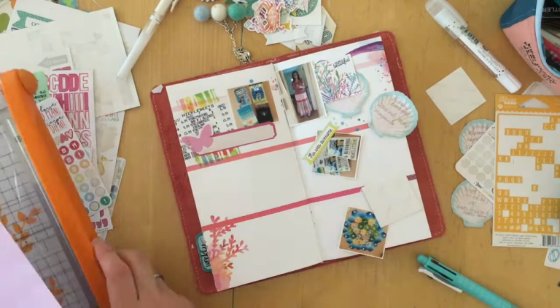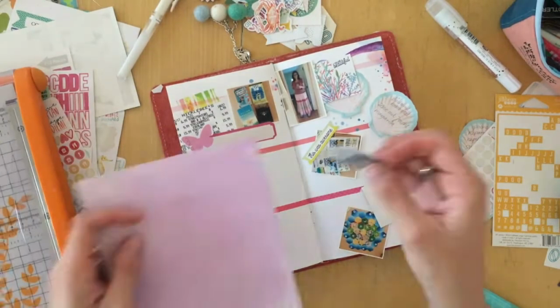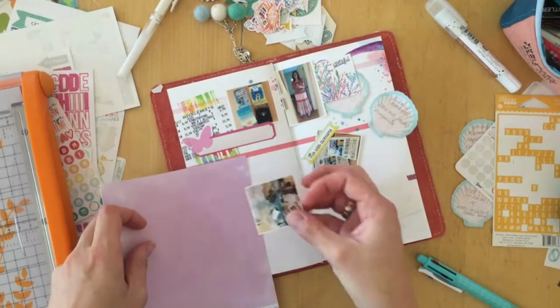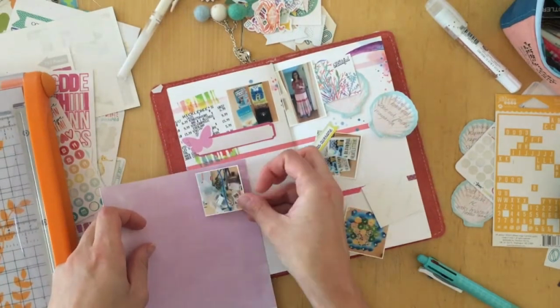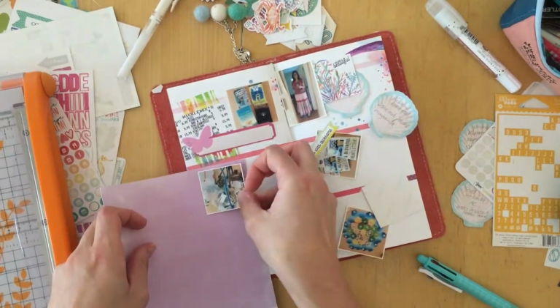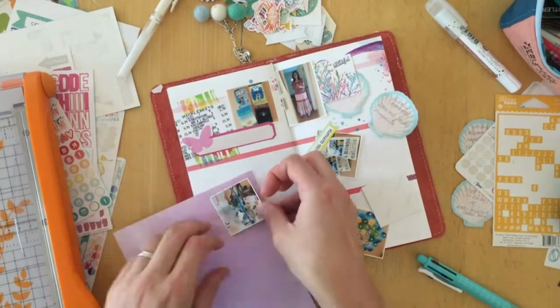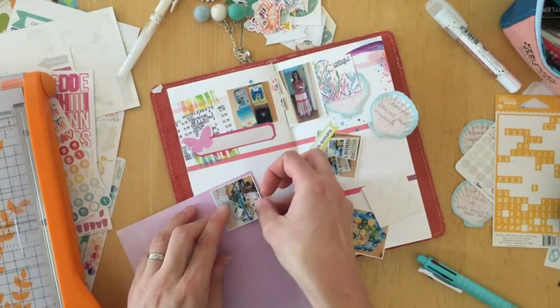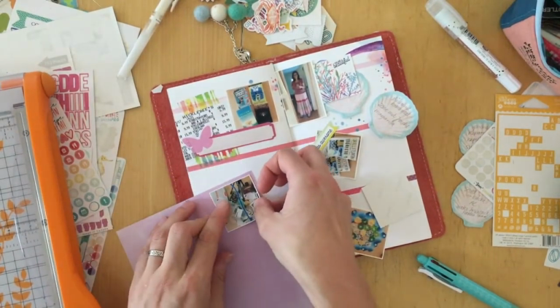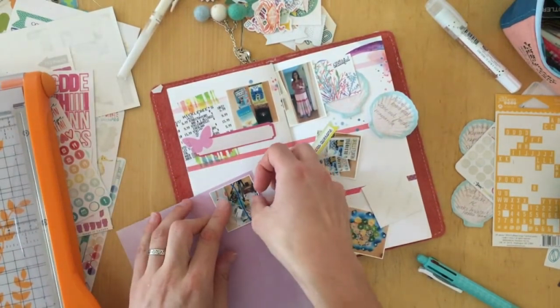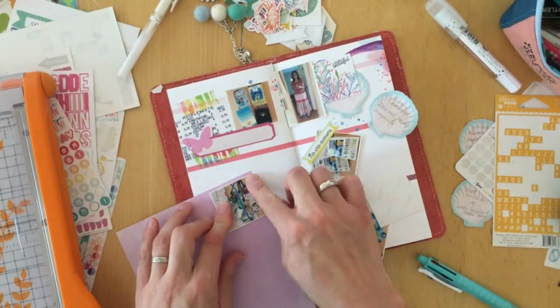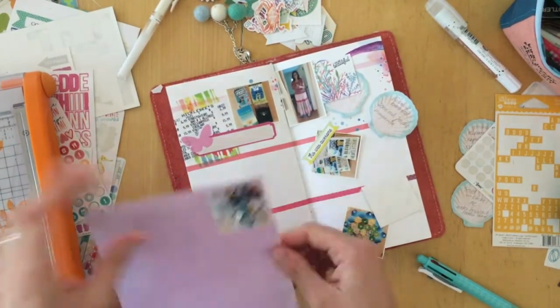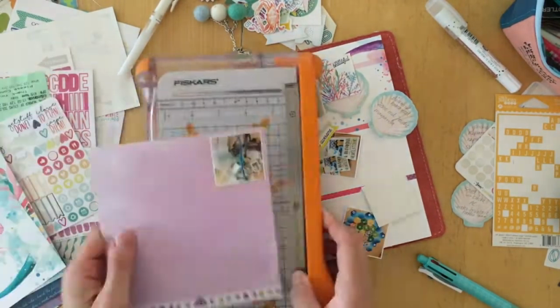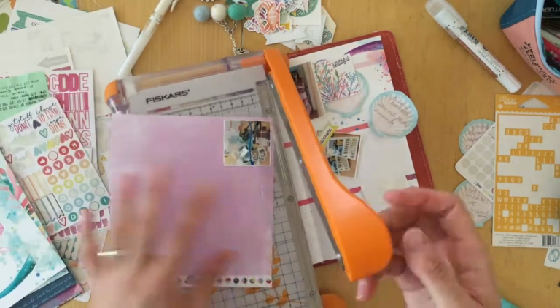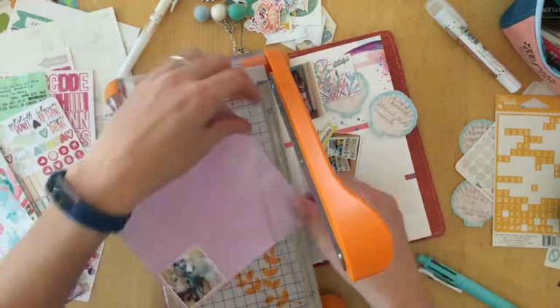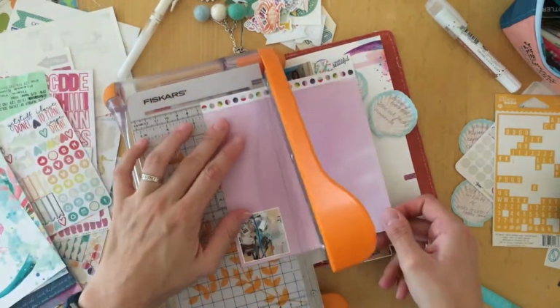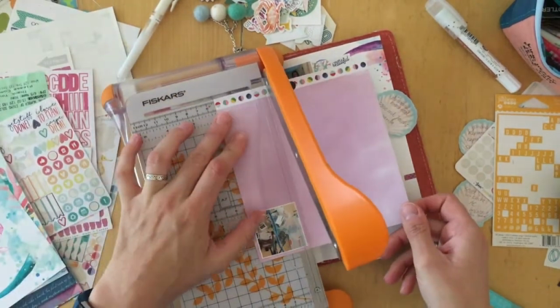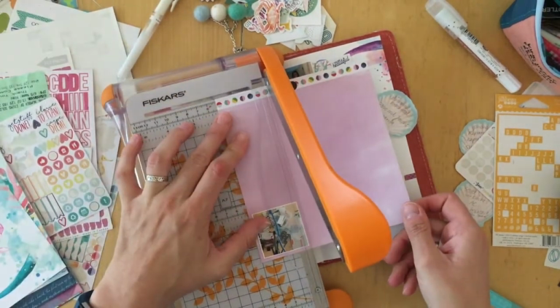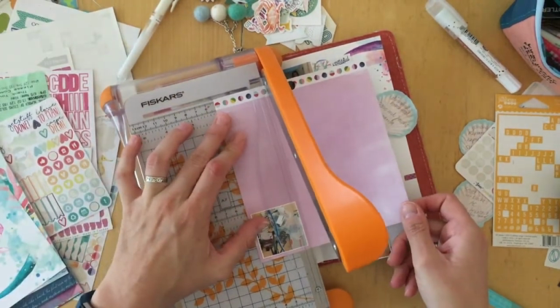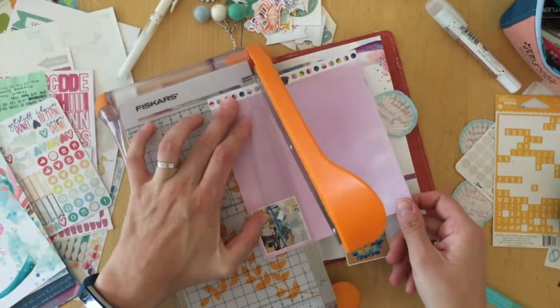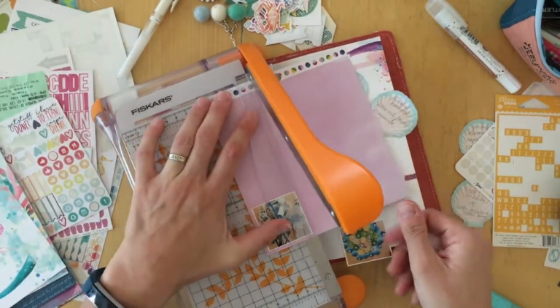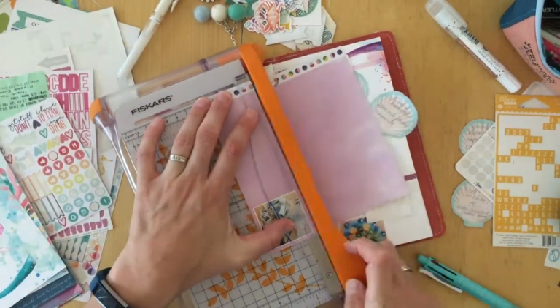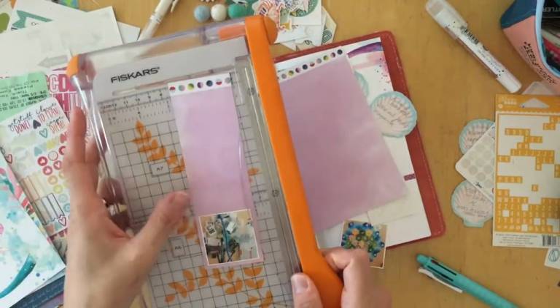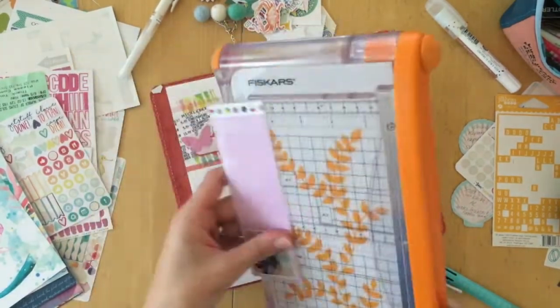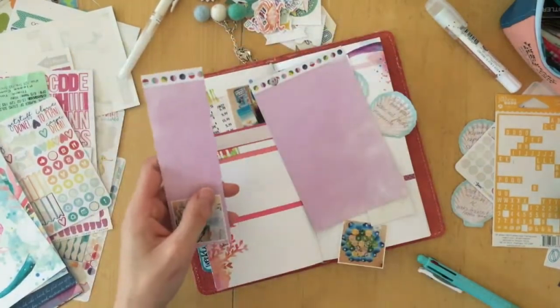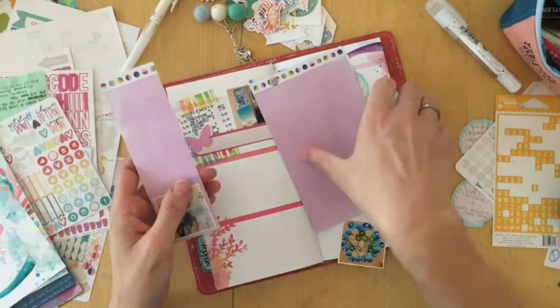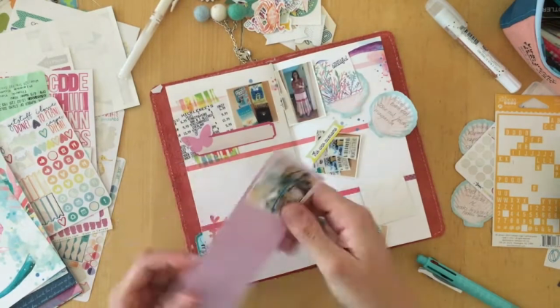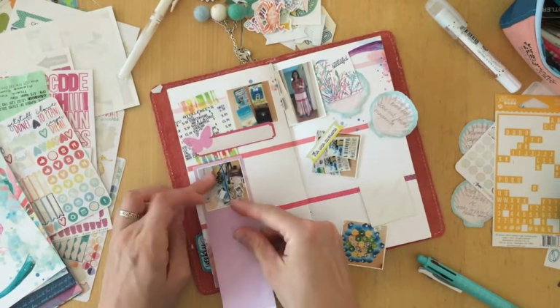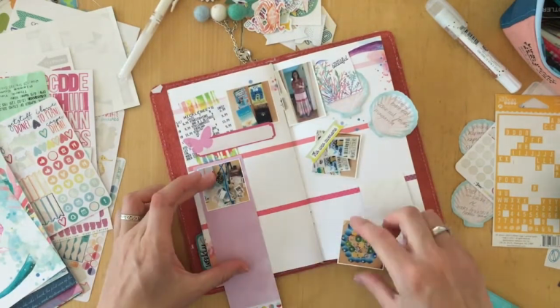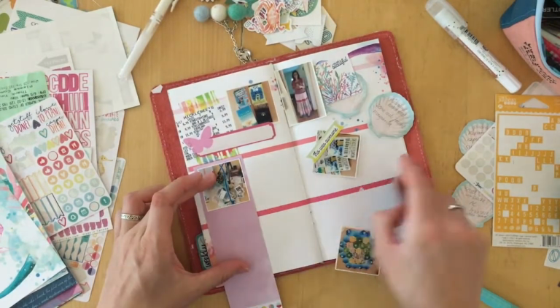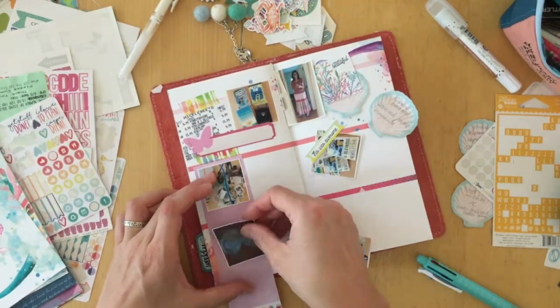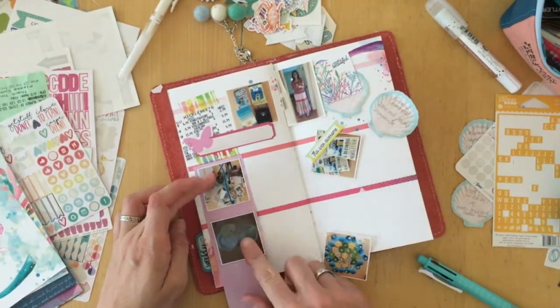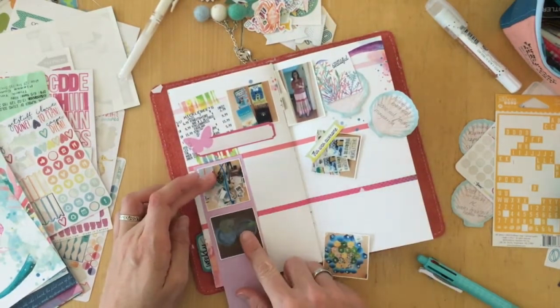I started to work on it, and then I thought, why don't I just turn the camera on and make another video? So, I have one for my Tuesday Journaling and Travelers Notebook series. So, that's what I did.